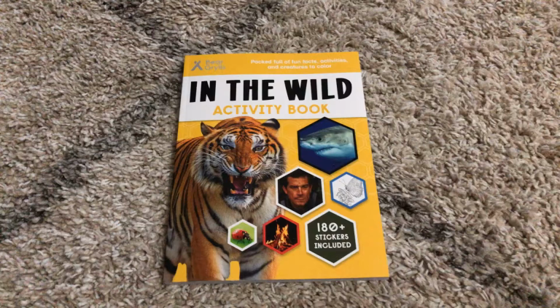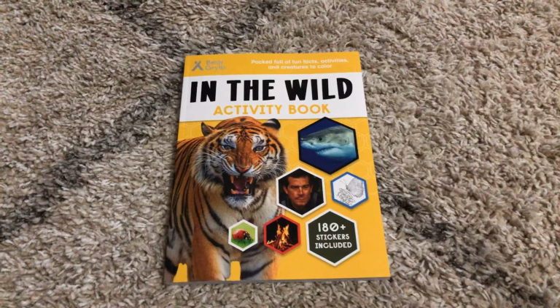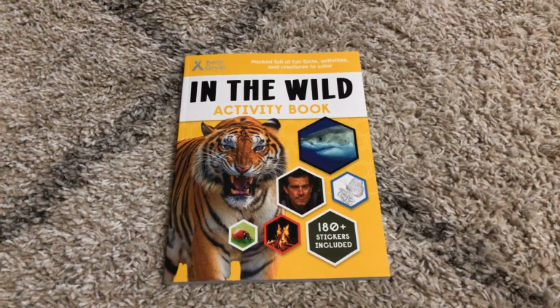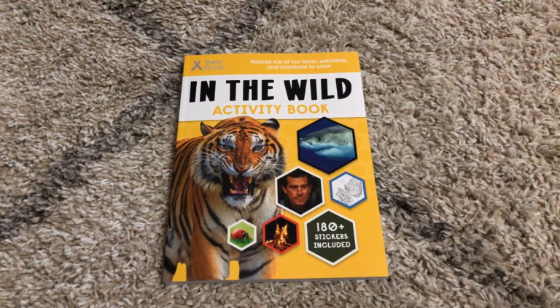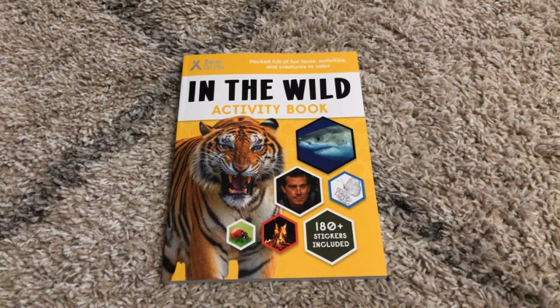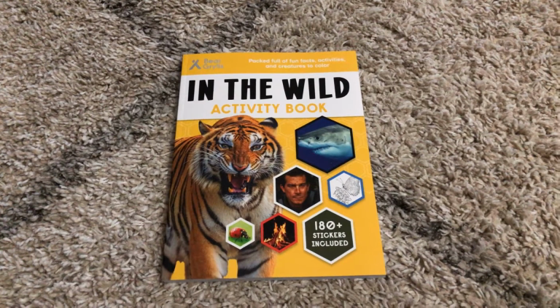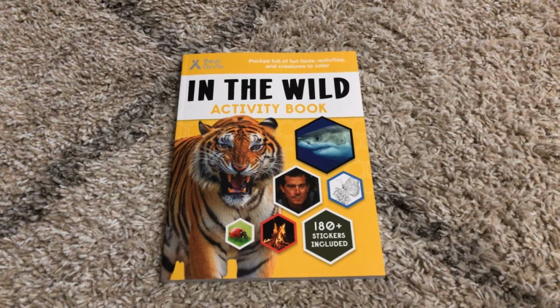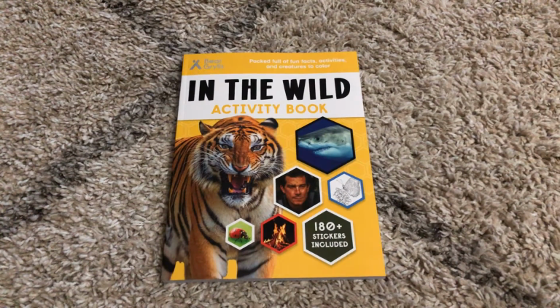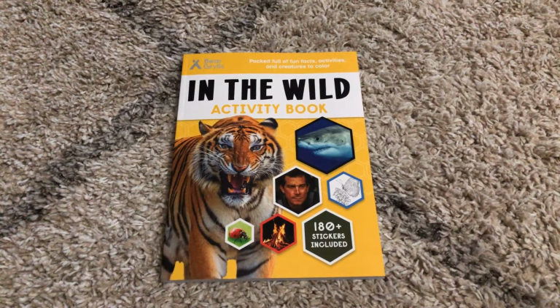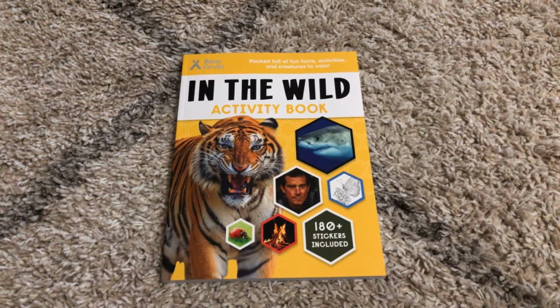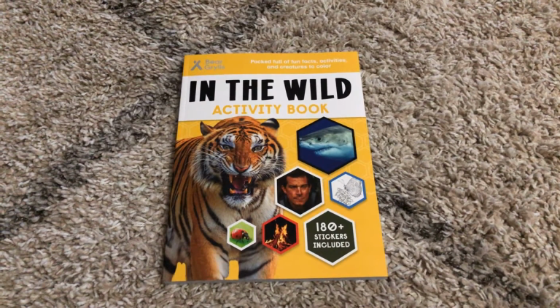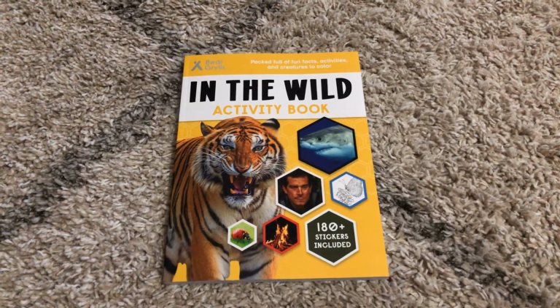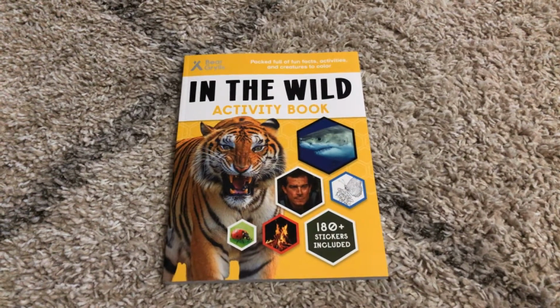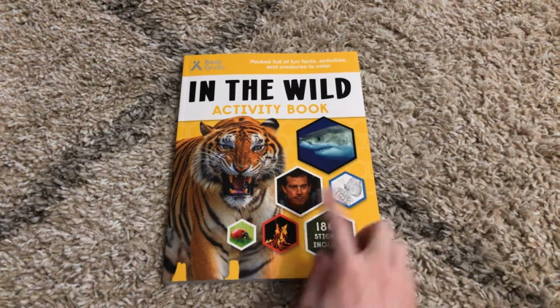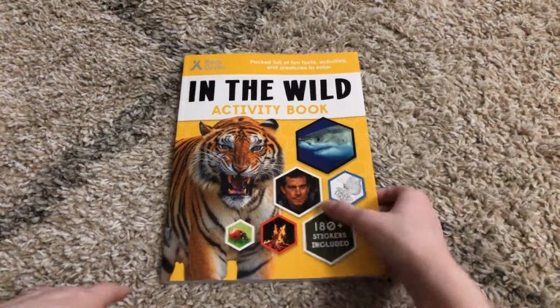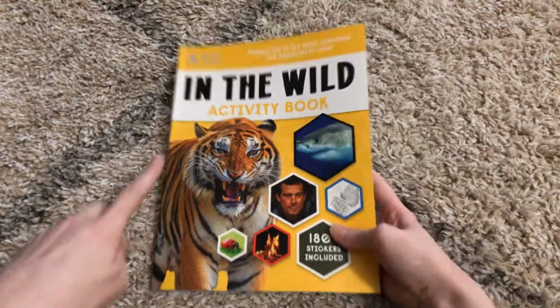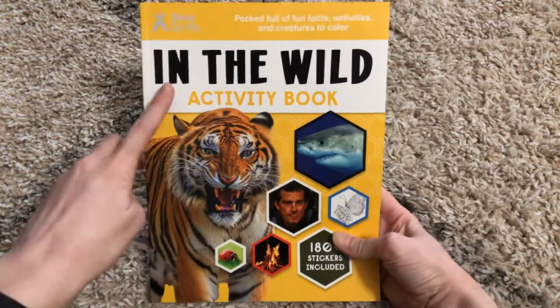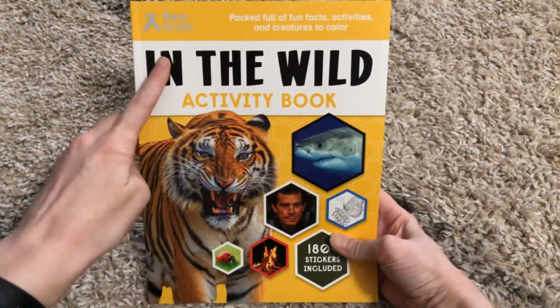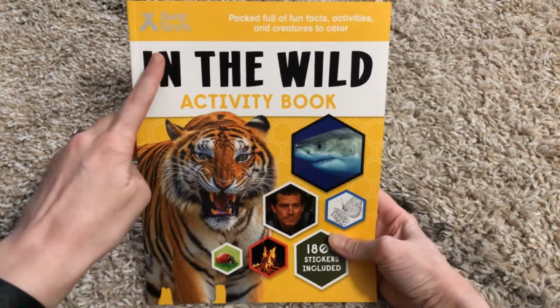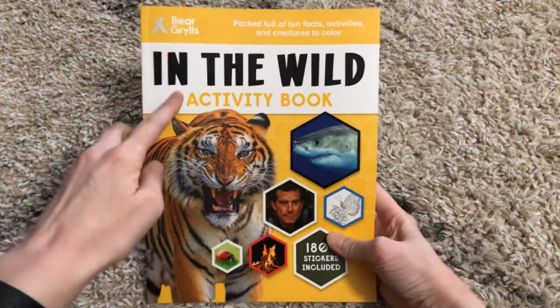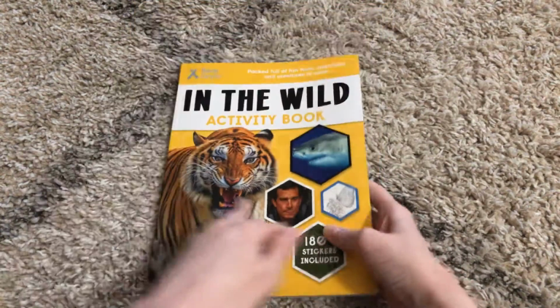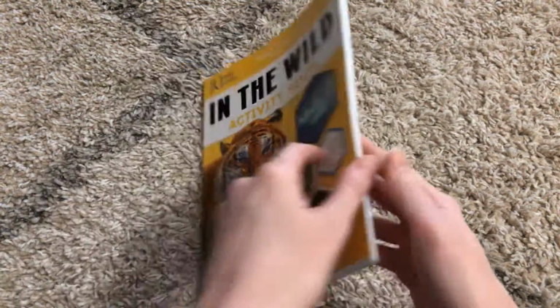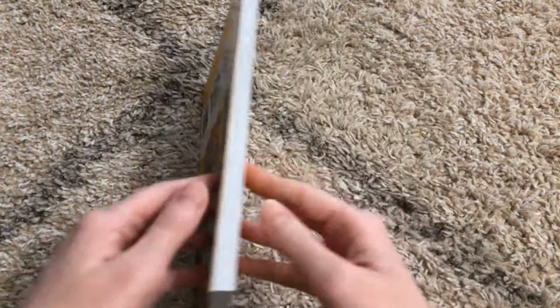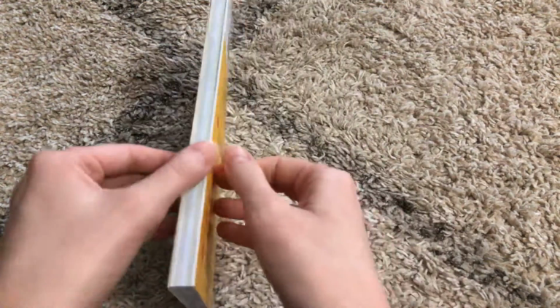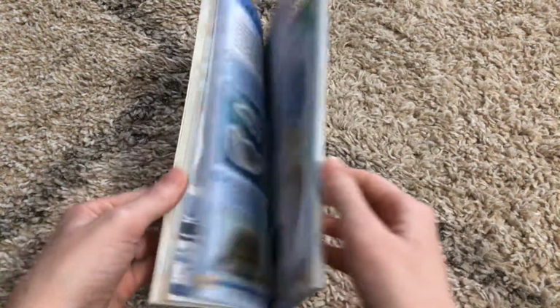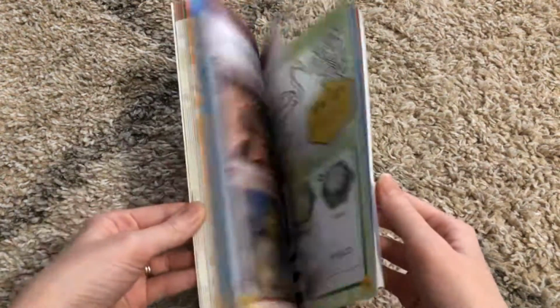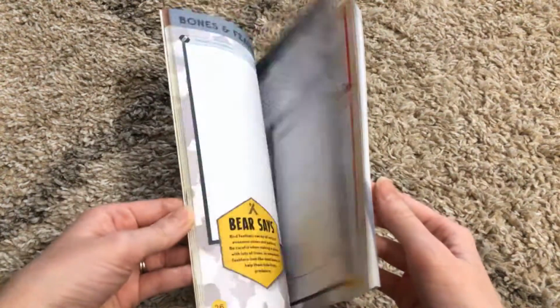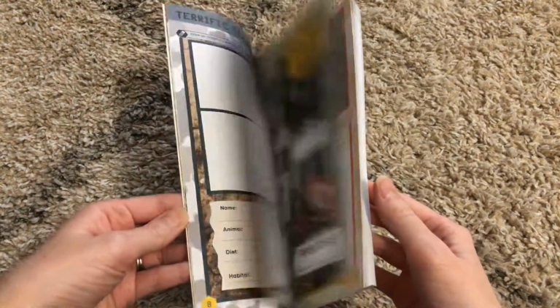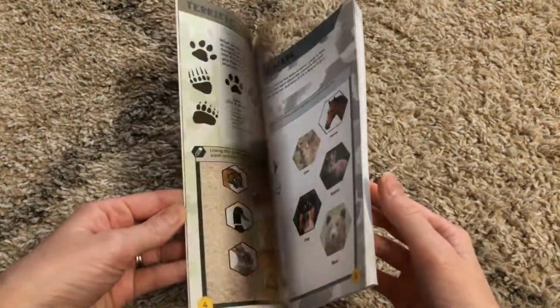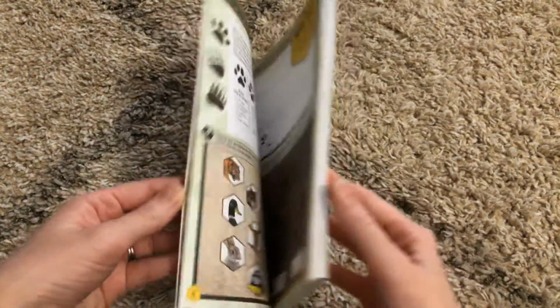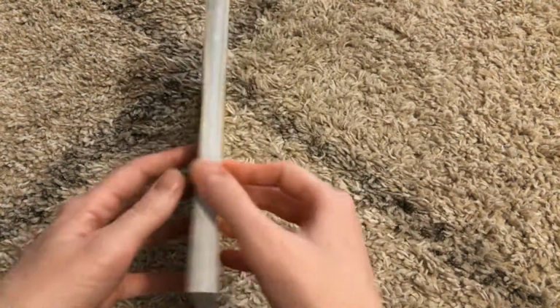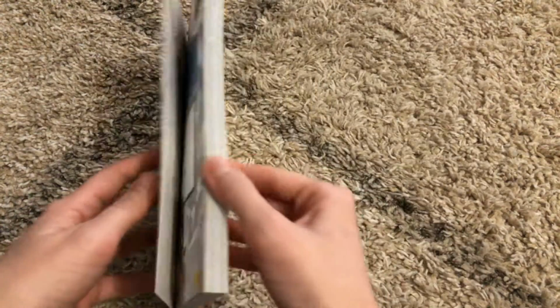Hi, welcome to Amy's Reading Nook. I want to show you this In the Wild Activity Book. It was written with Bear Grylls, so you know it's going to be fun and engaging and full of lots of information.